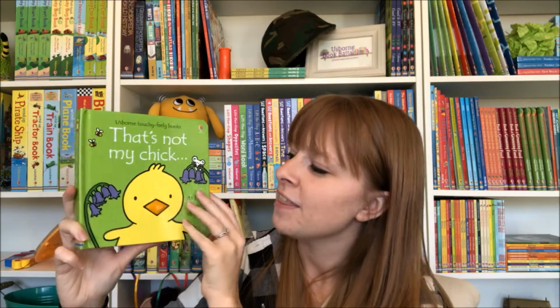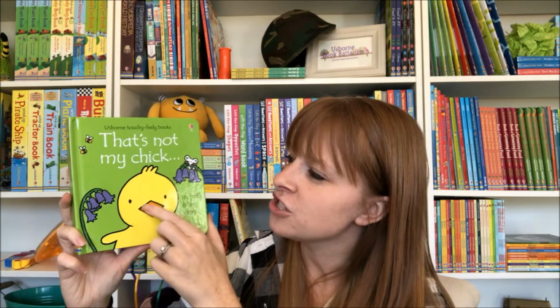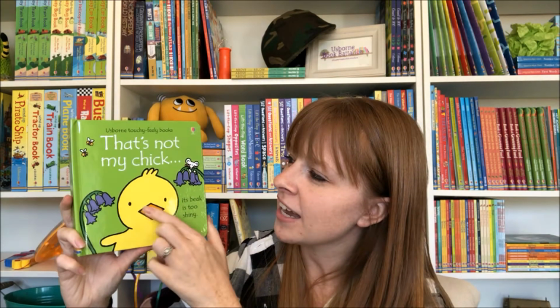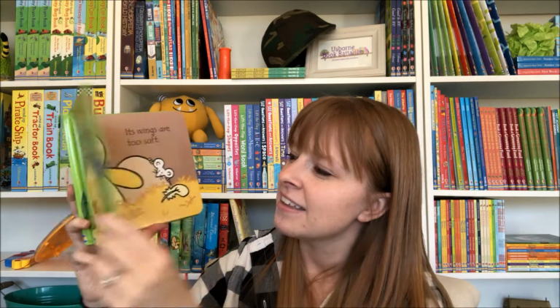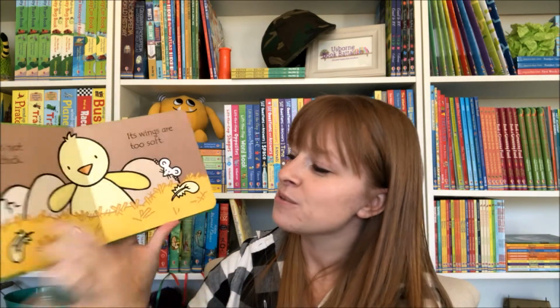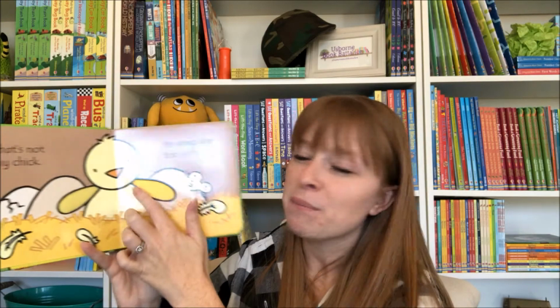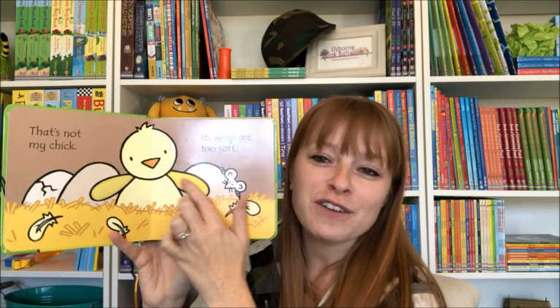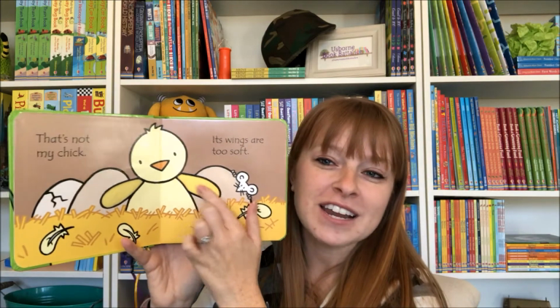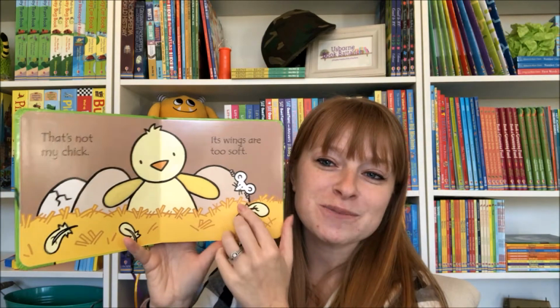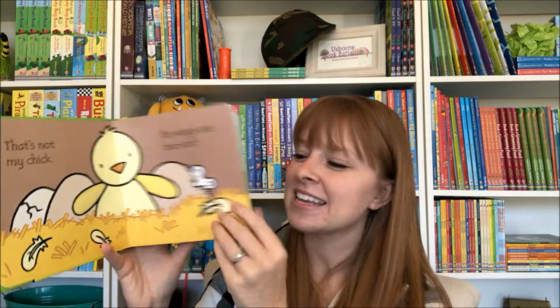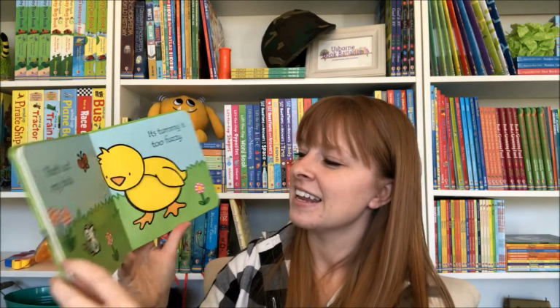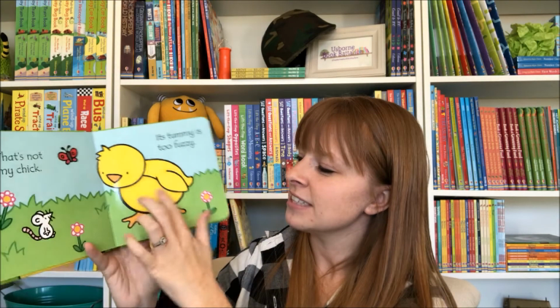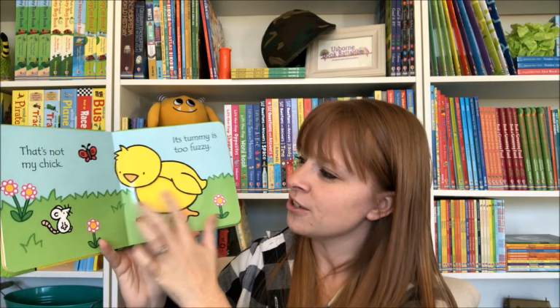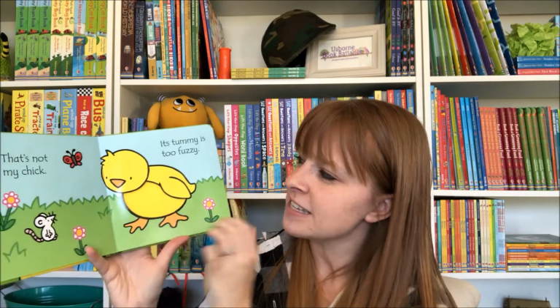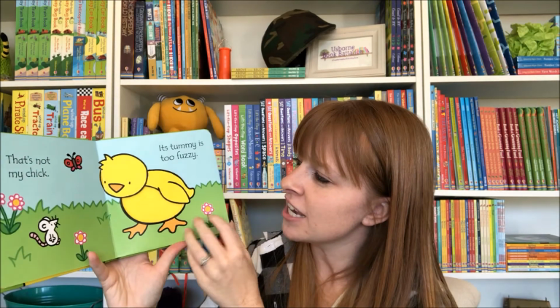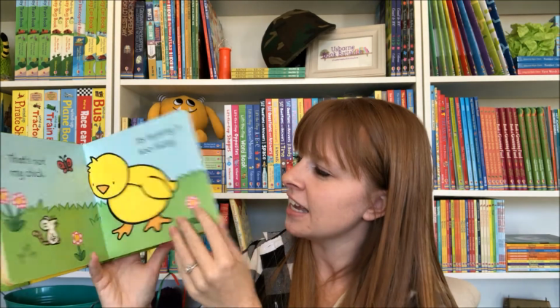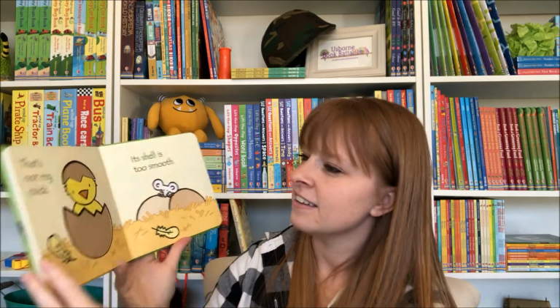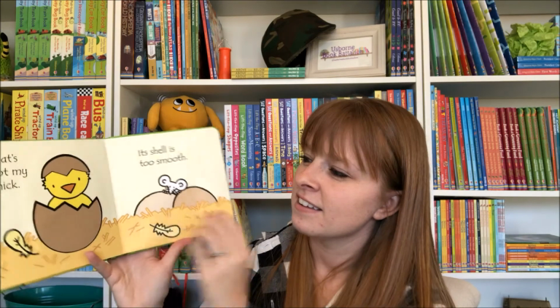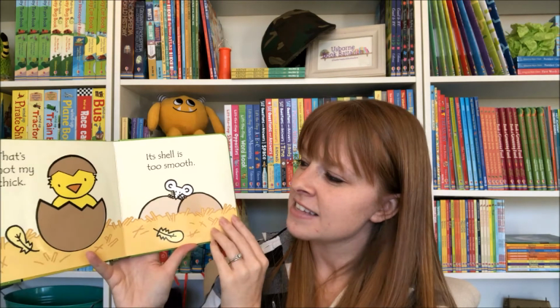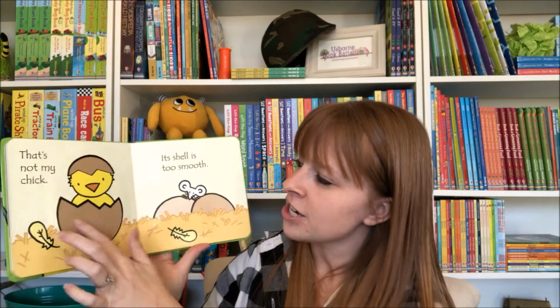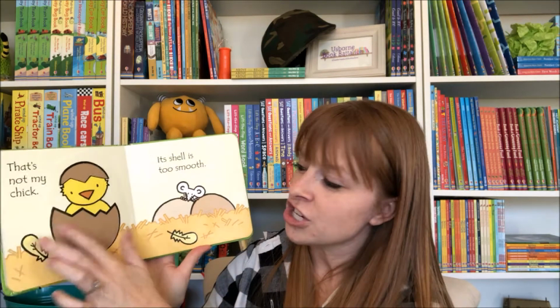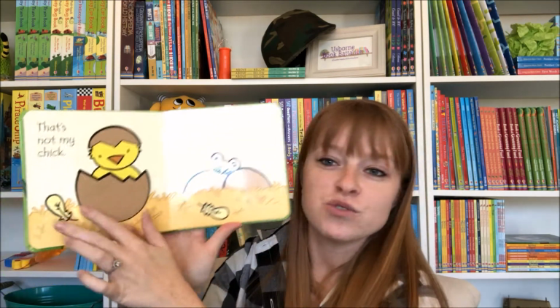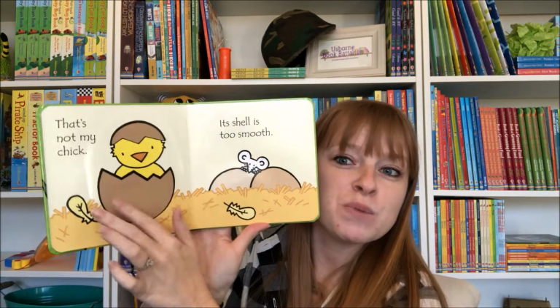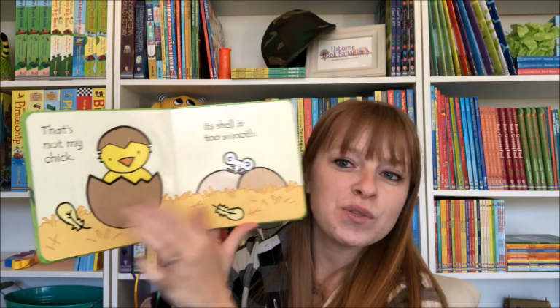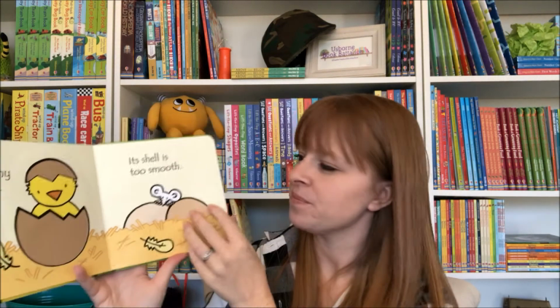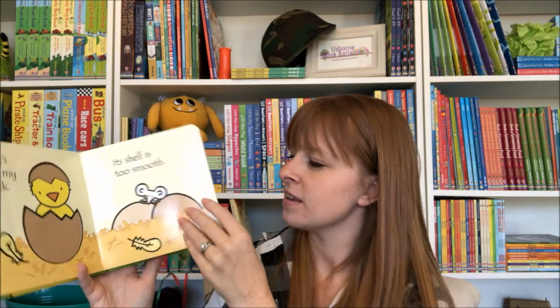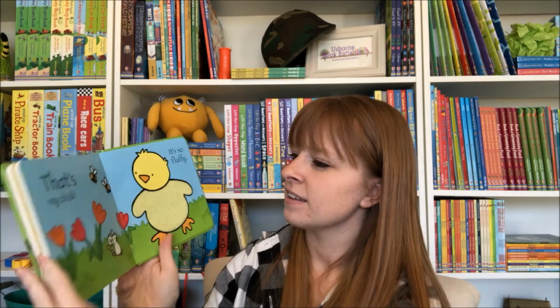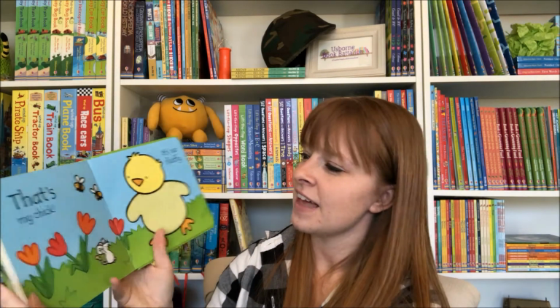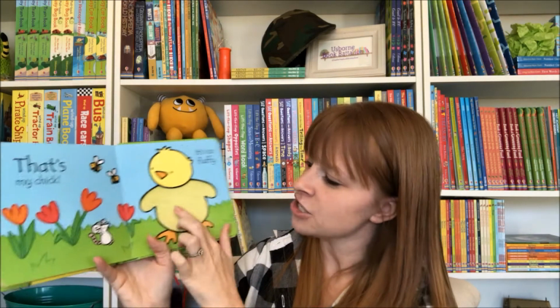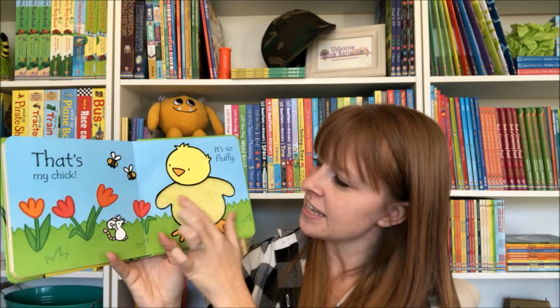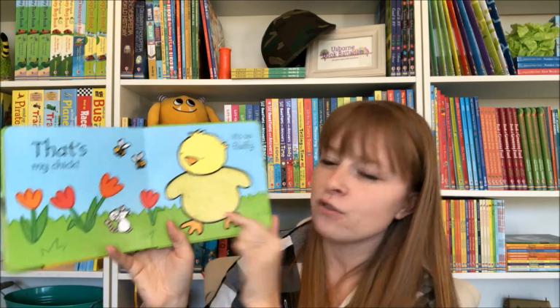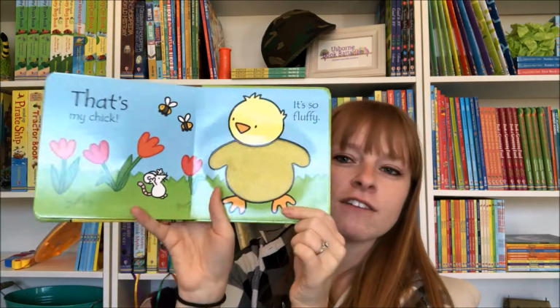And then we have Chick. This one would be perfect for an Easter basket — really cute, fuzzy chick. That's not my chick, its shell is too smooth. That's my chick, it's so fluffy.